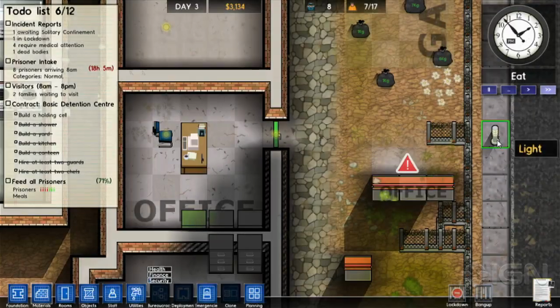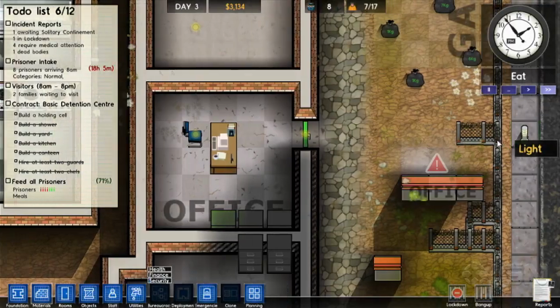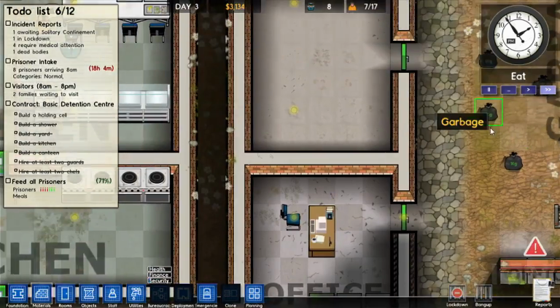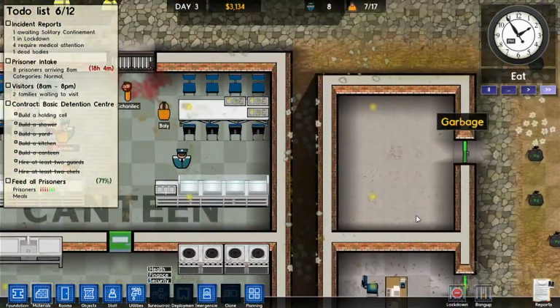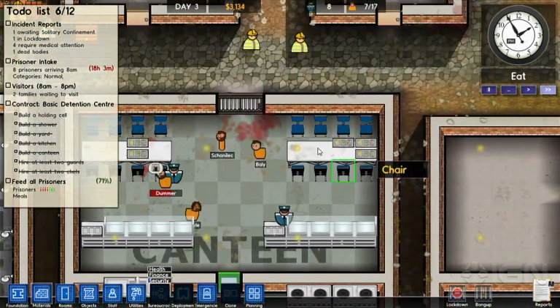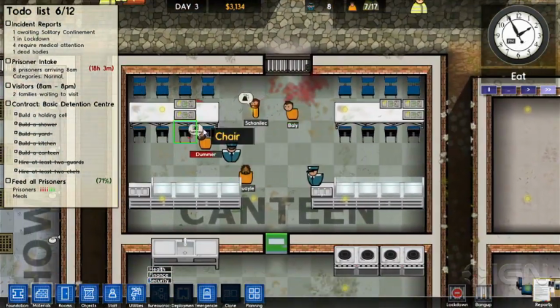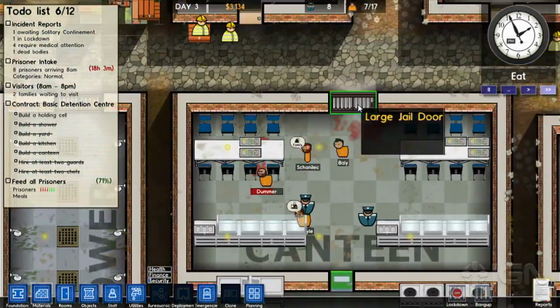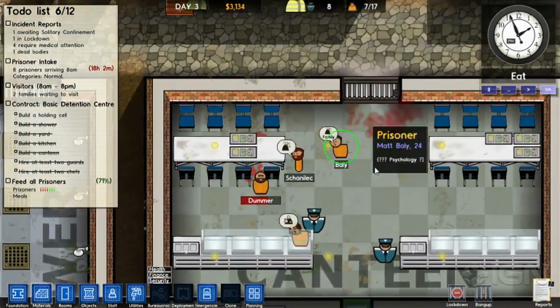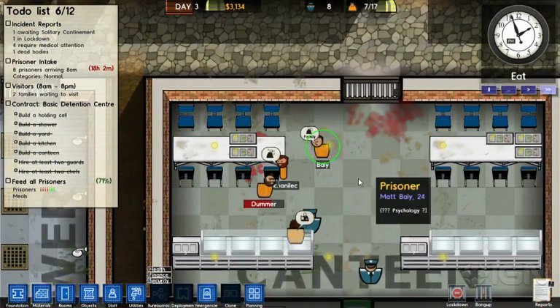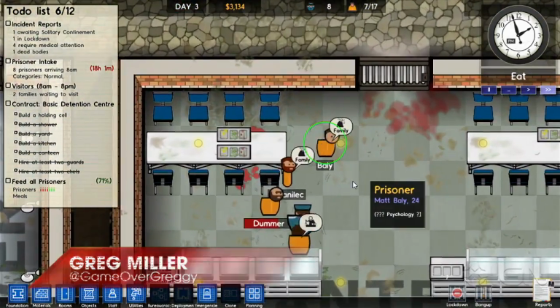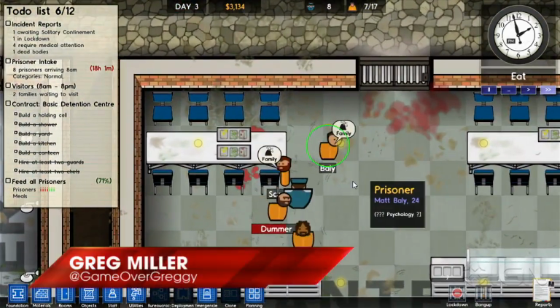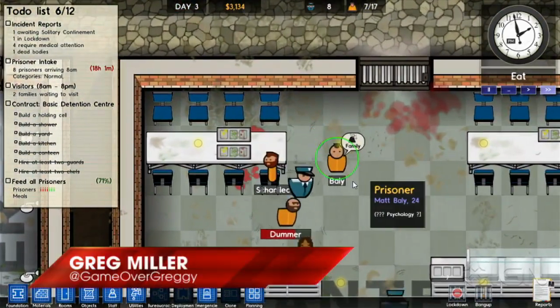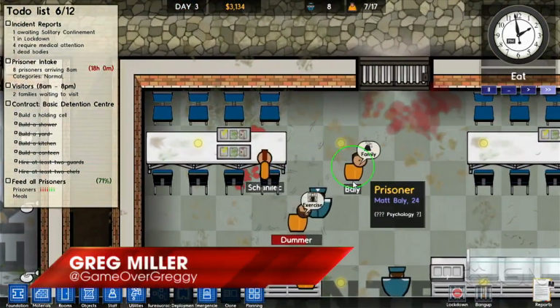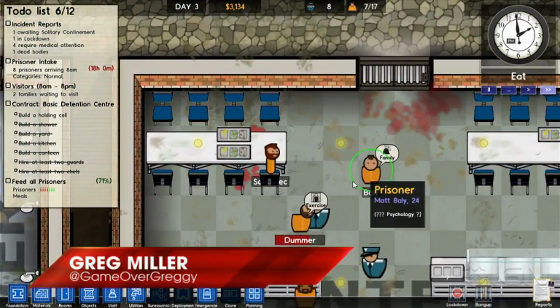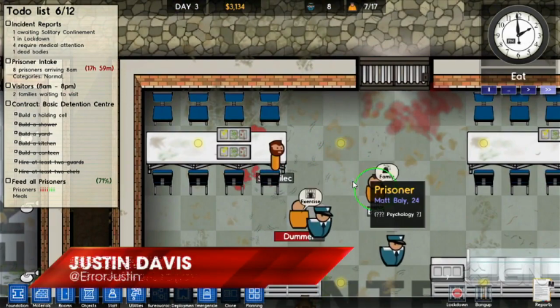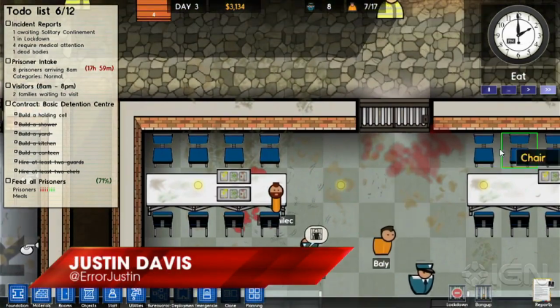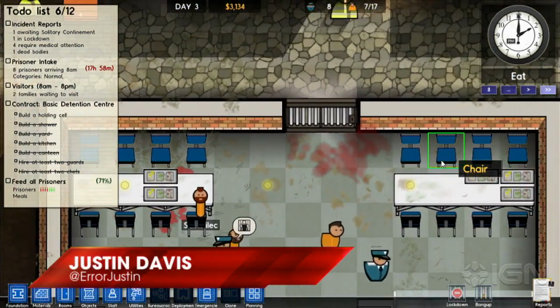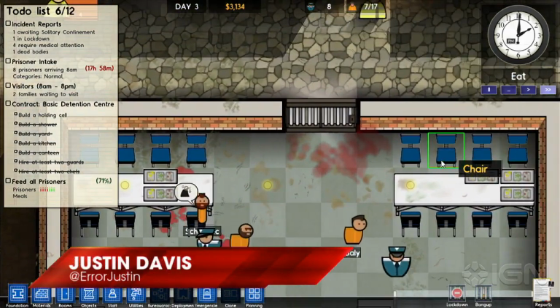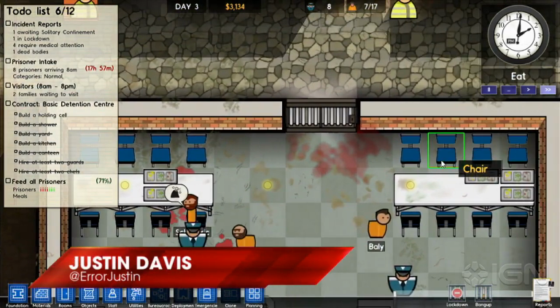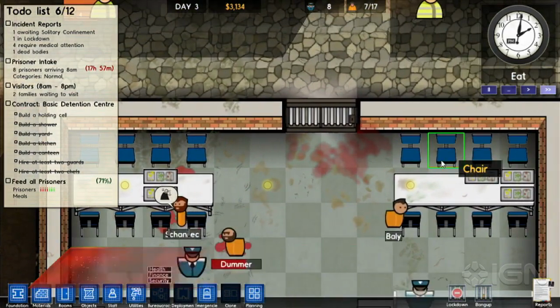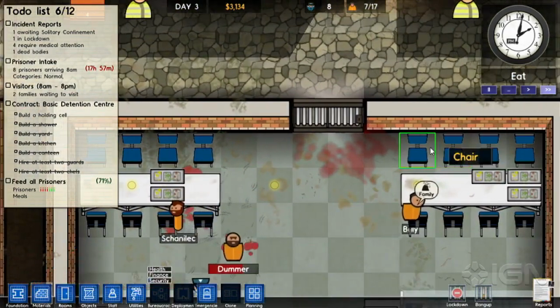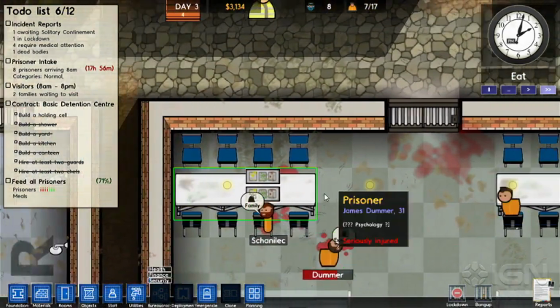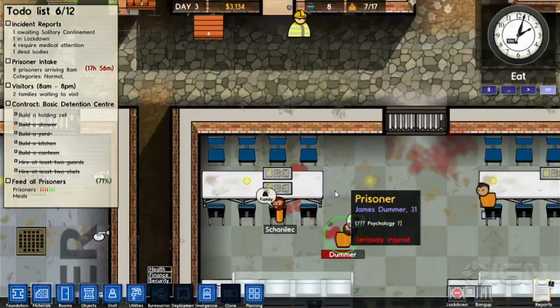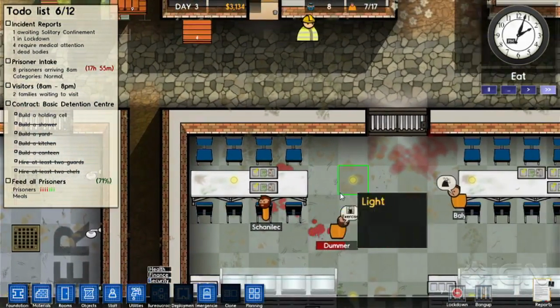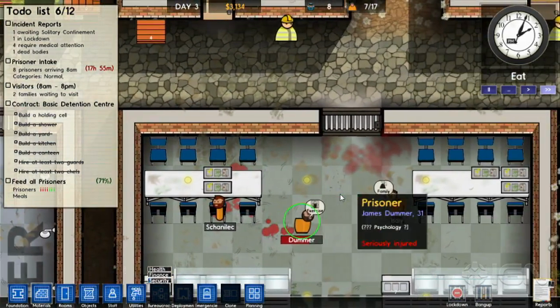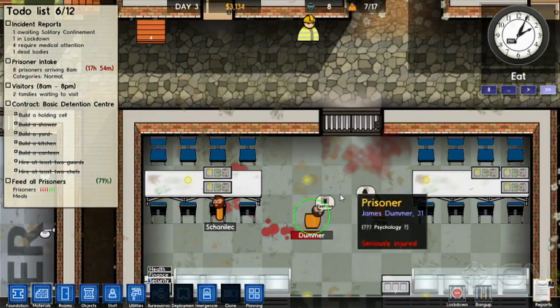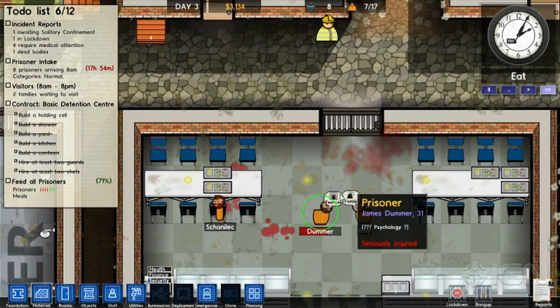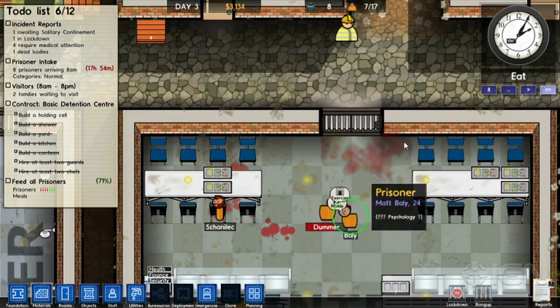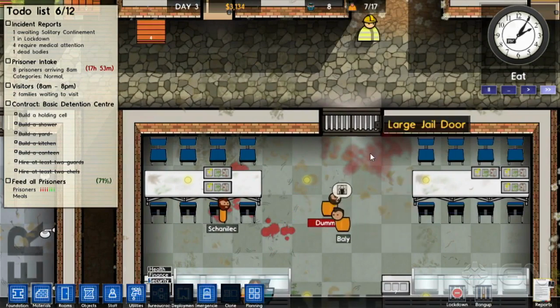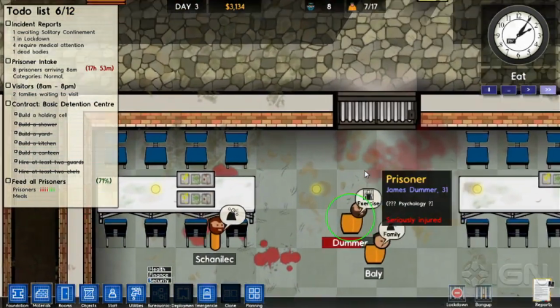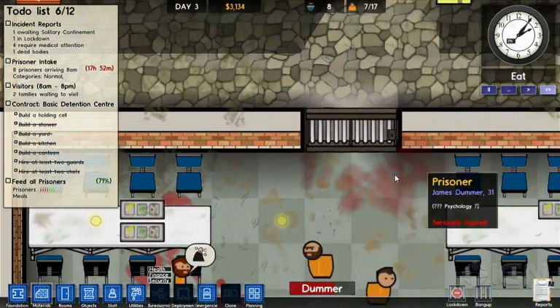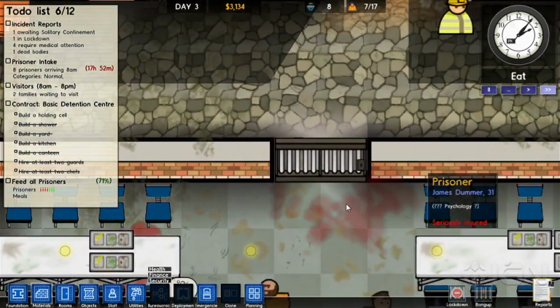What's up, everybody? Welcome to a Let's Play for Prison Architect number four in our series. I'm Greg Miller. This is Justin Davis. And Justin Davis is the Prison Architect, so I'd like to say that I take no responsibility for the apocalyptic events that are taking place in this game.